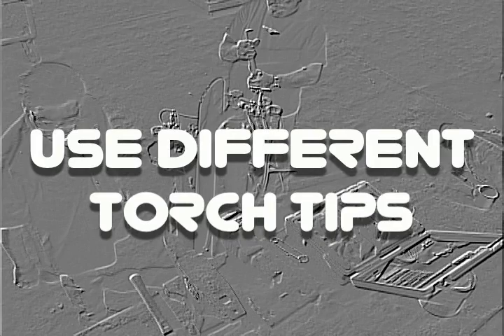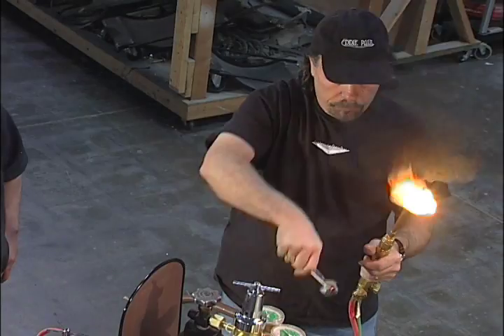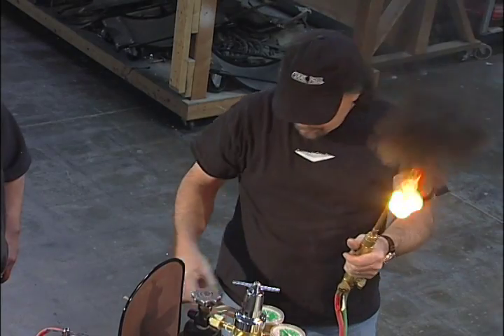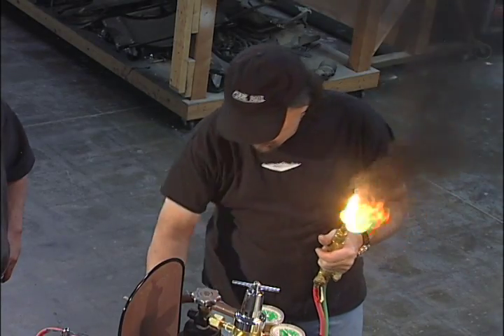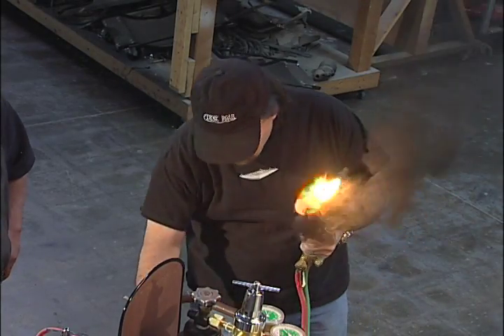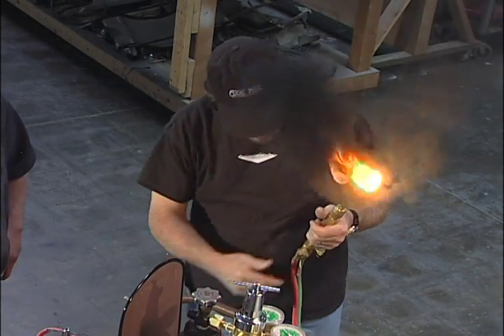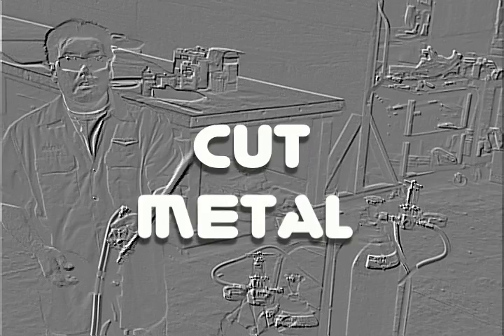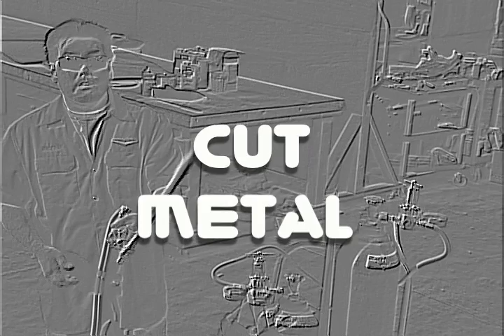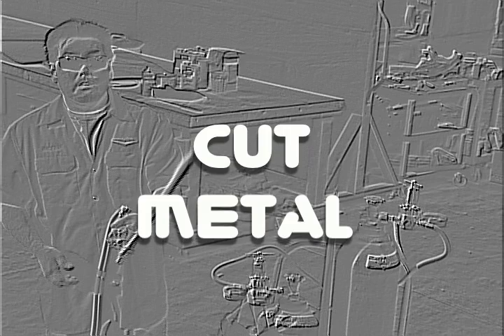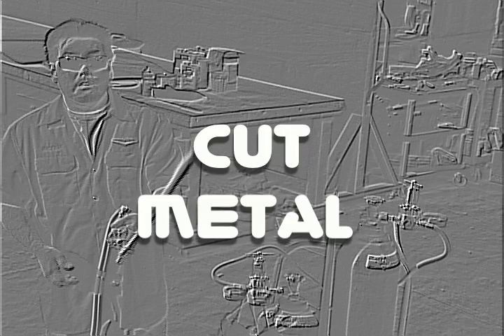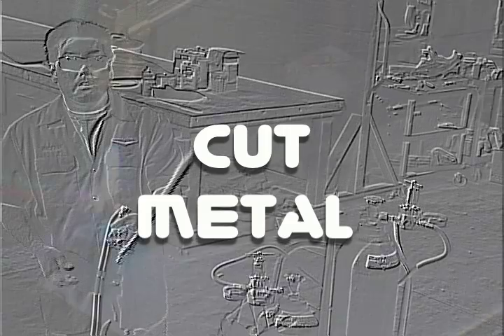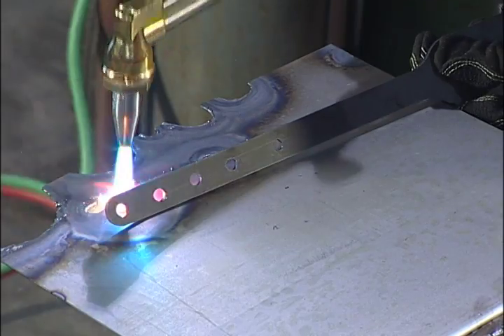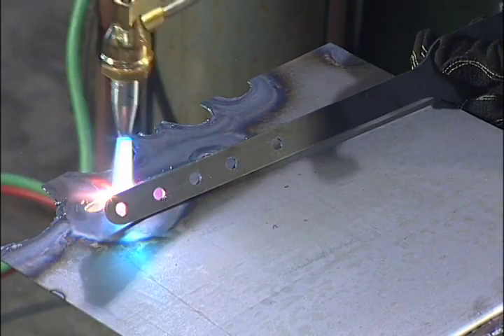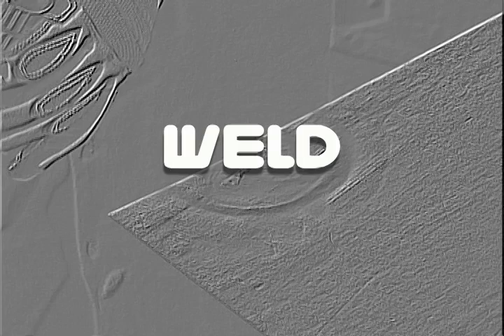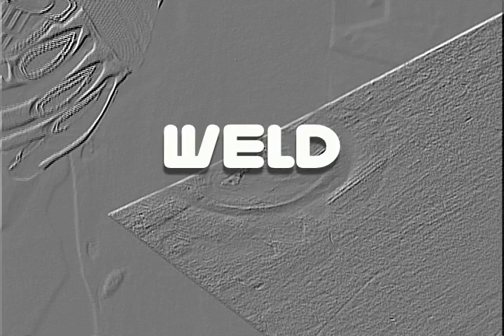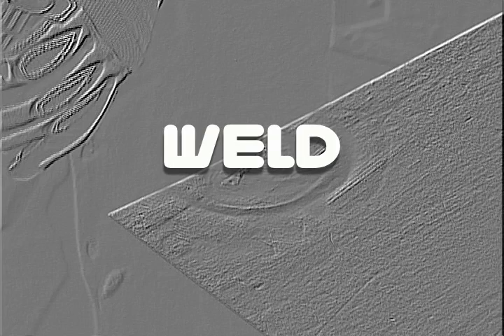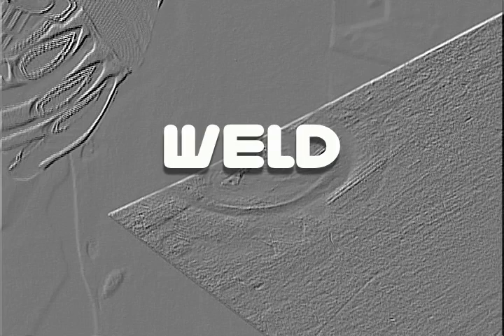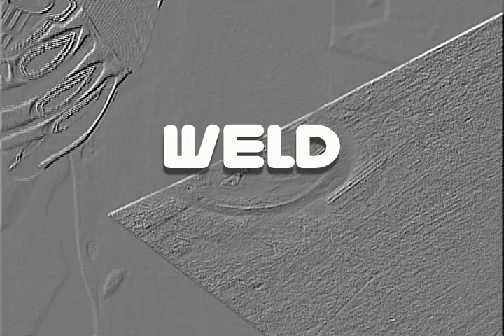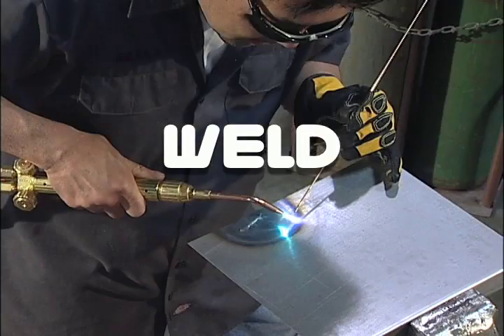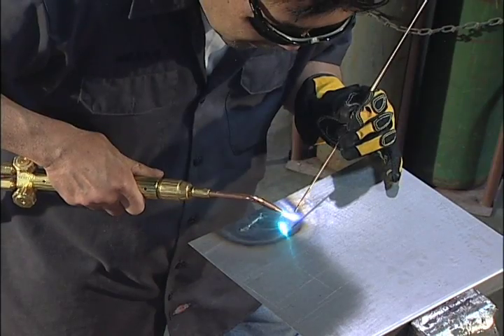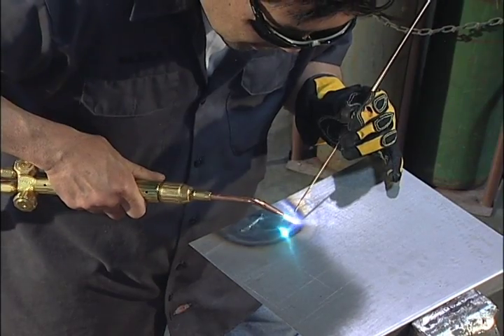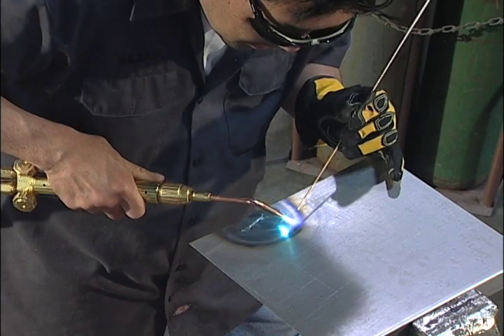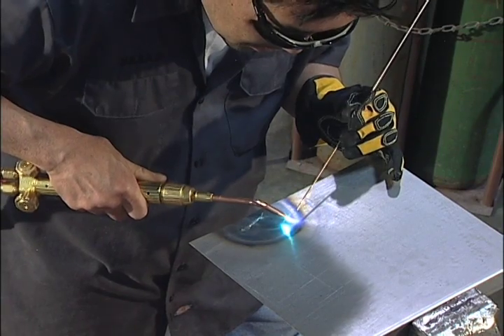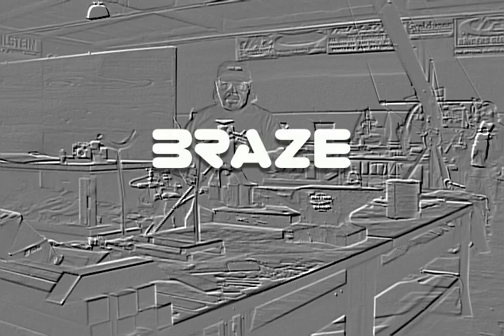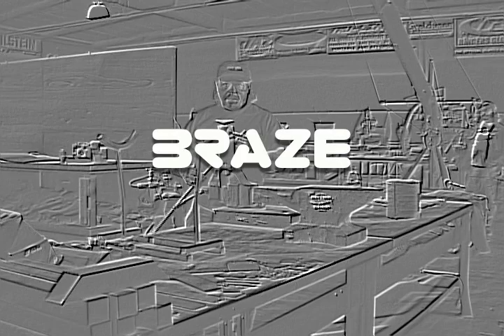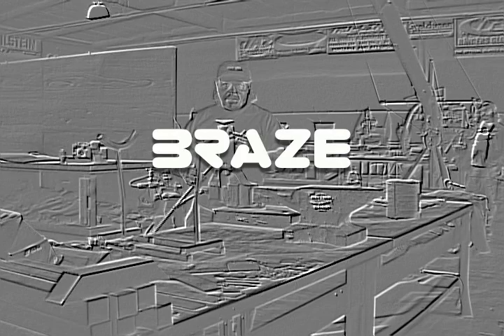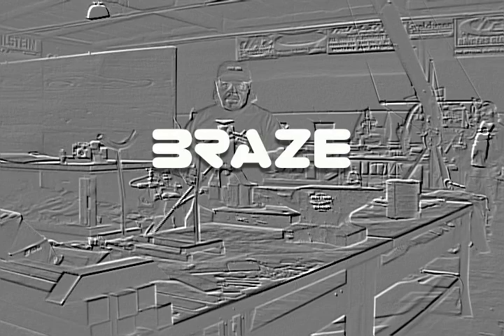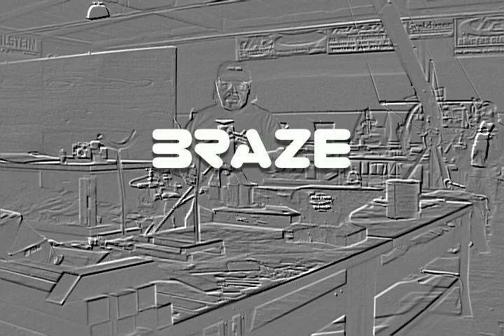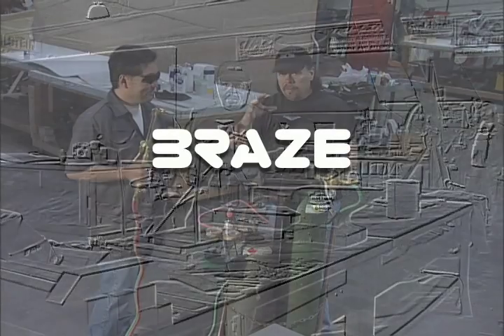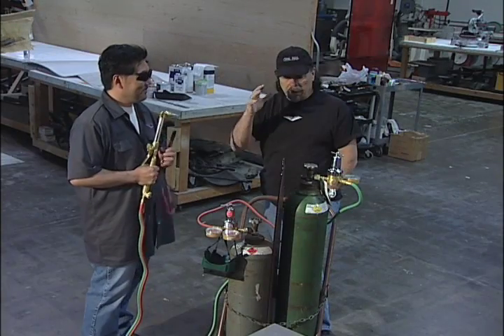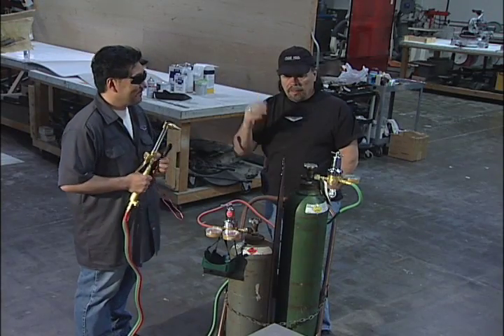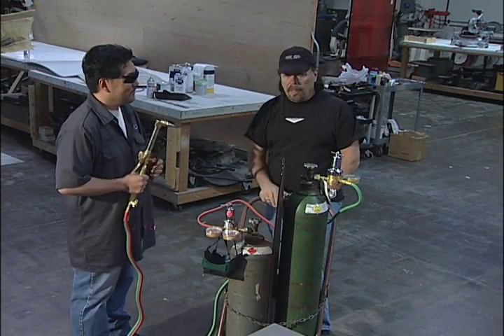One of the things I've got to point out is there's a lot of guys out in the world who say they're customized, their car customizers. There ain't no customizer if you can't weld — you've got to learn how to weld. So this is the basics. We're going back to basics. You've got to pick this up. You can't go on and do cars because you've got to be able to bond metal together.